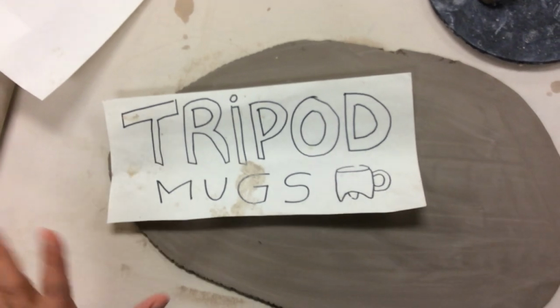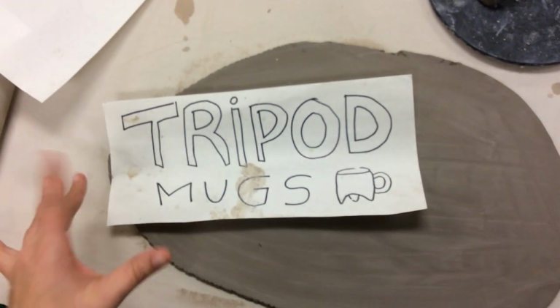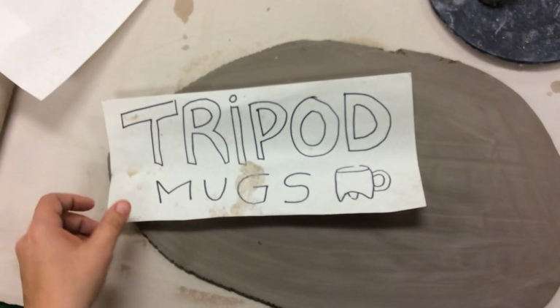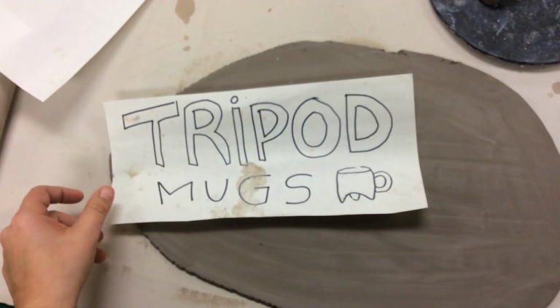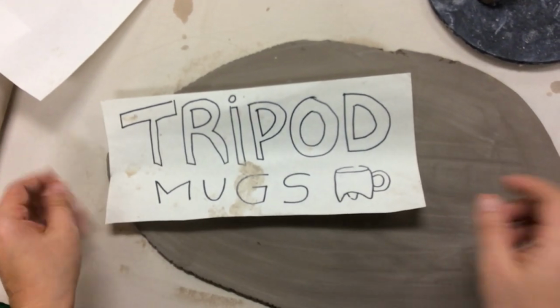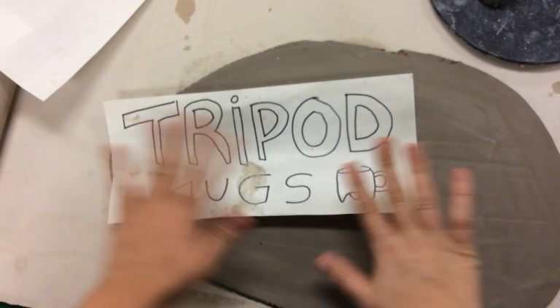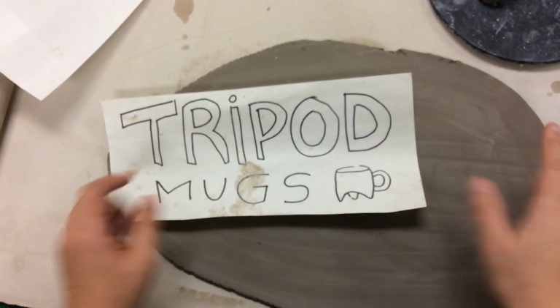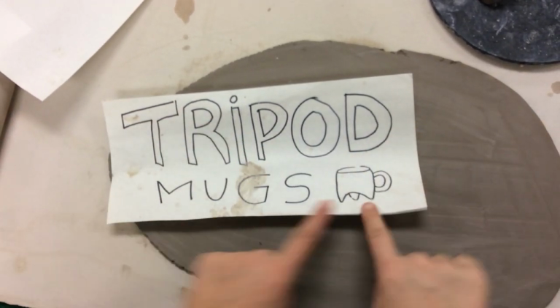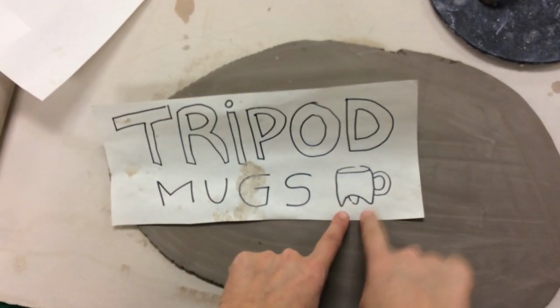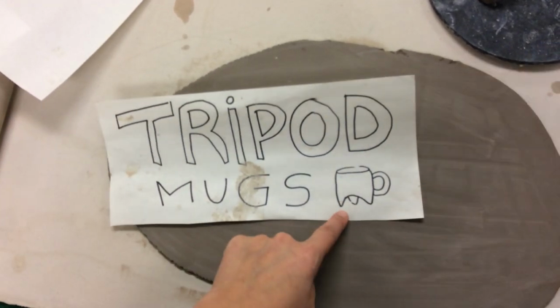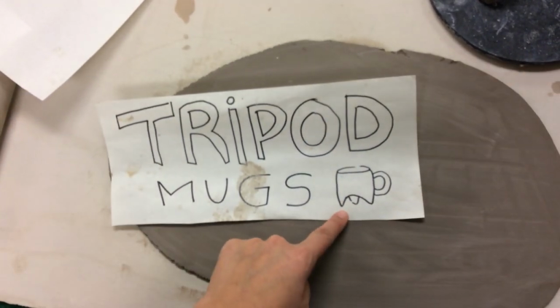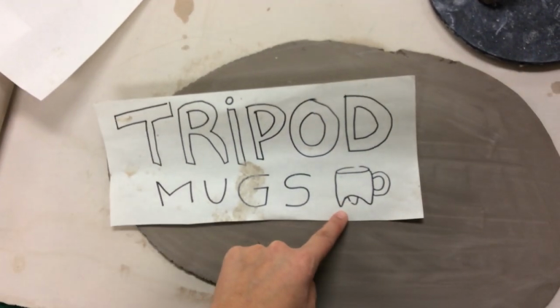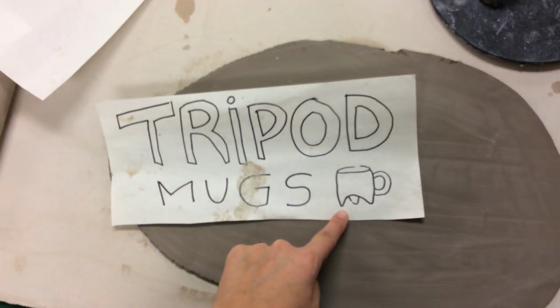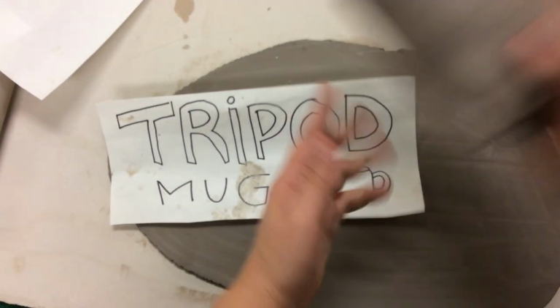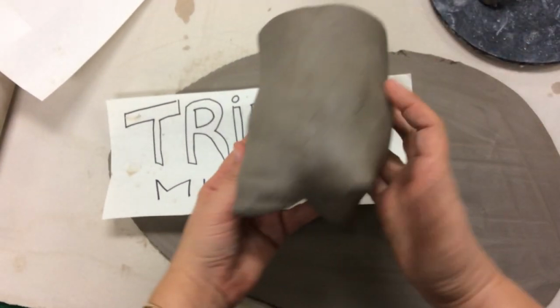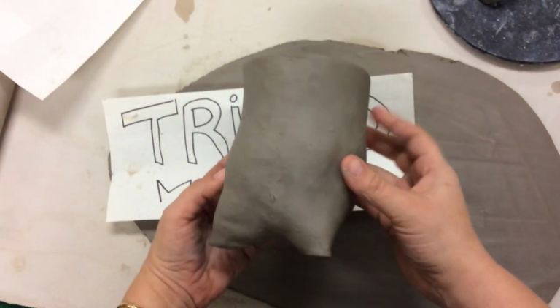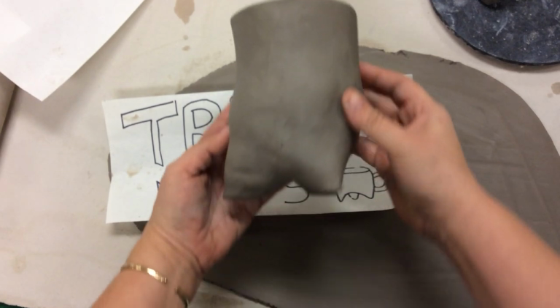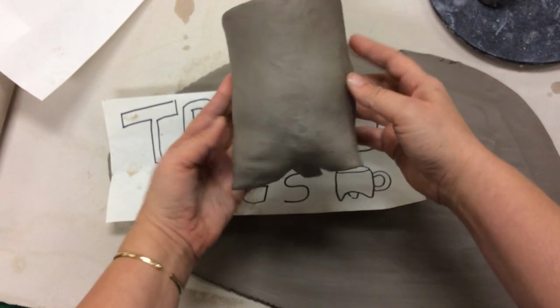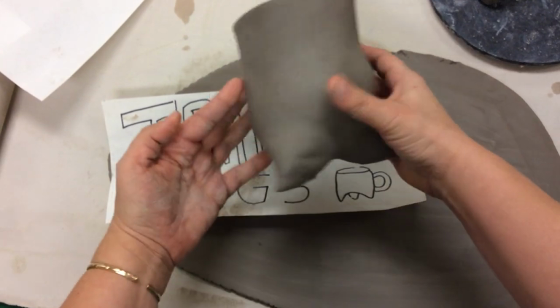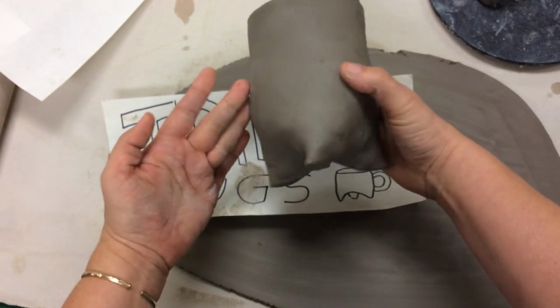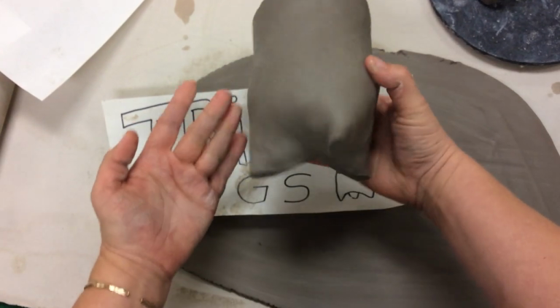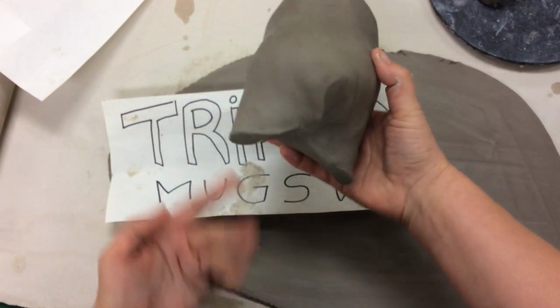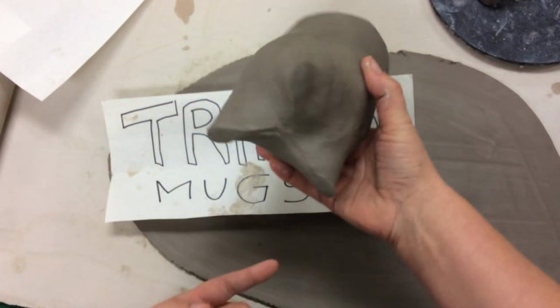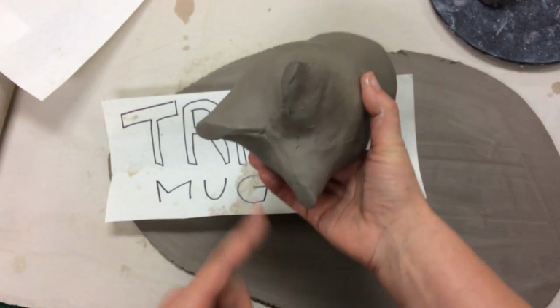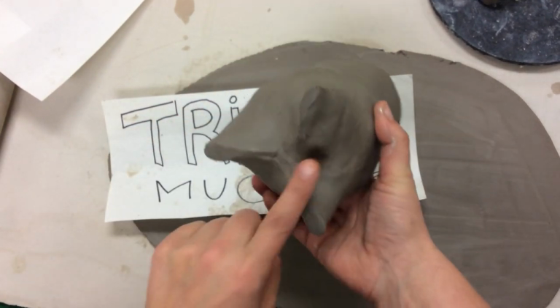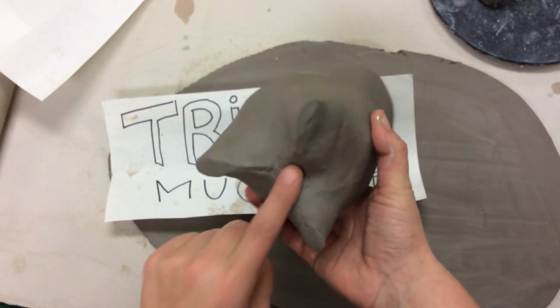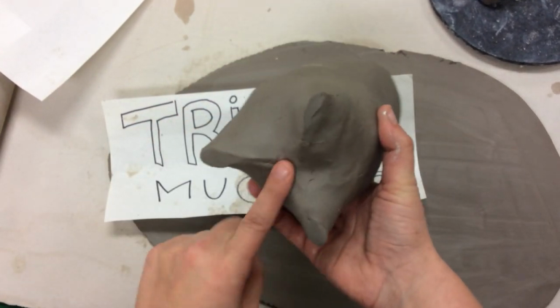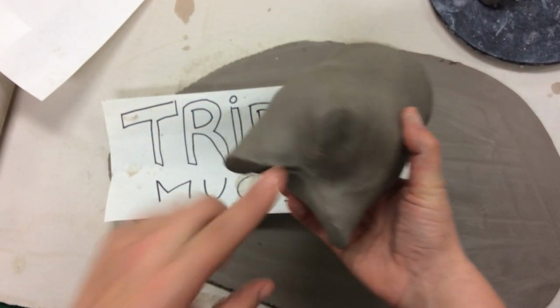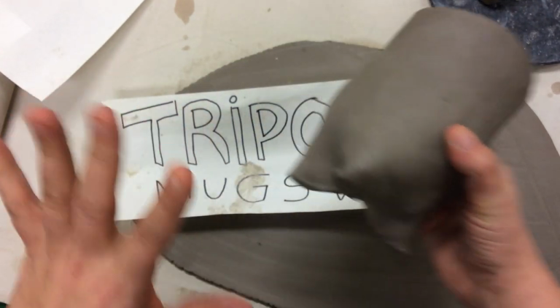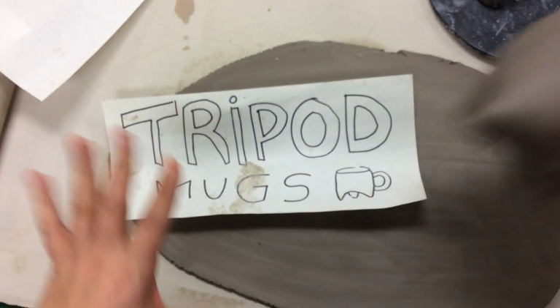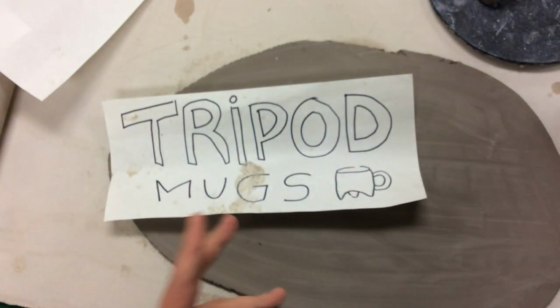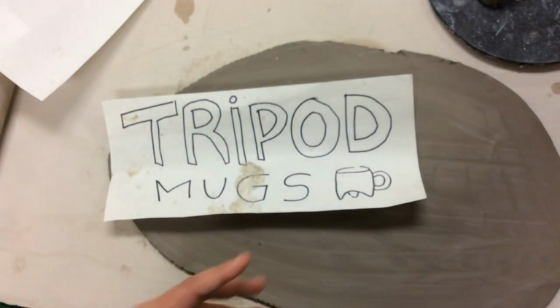Hello! Here's a demo video on how to make a tripod mug. They kind of look like this — they have these three little feet, but the cool thing is they are made out of just one slab.